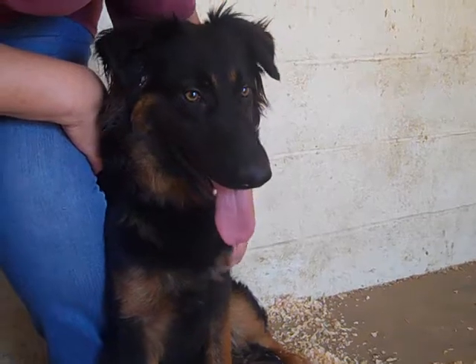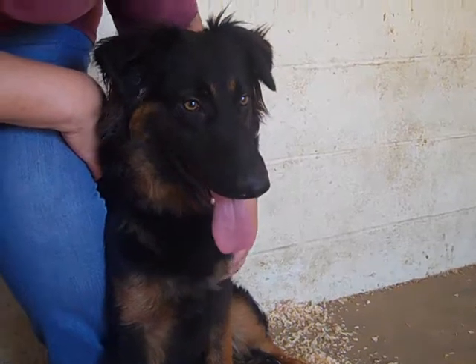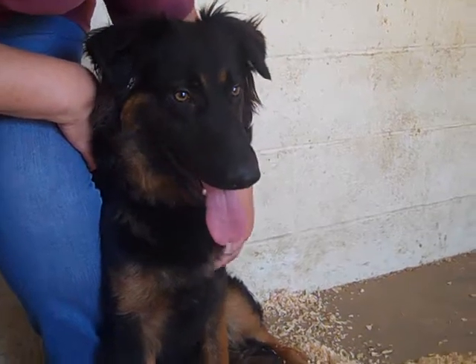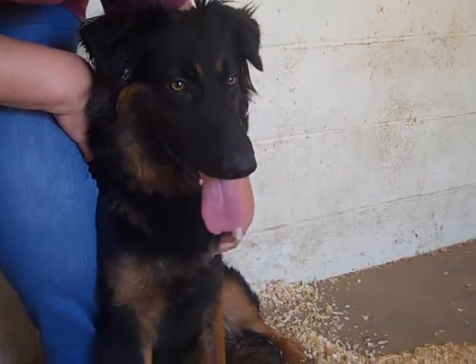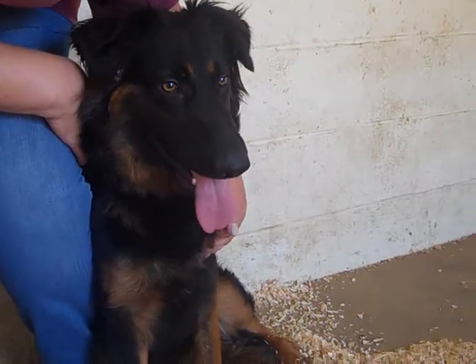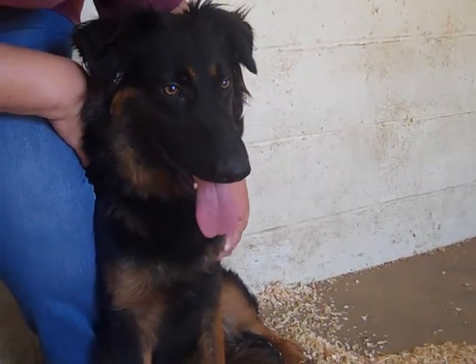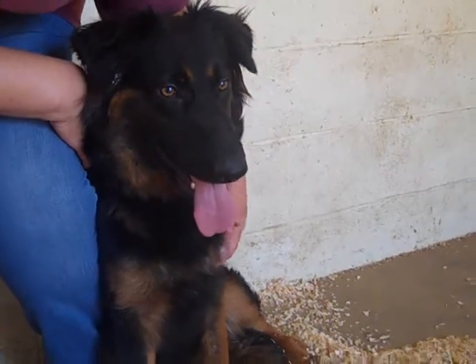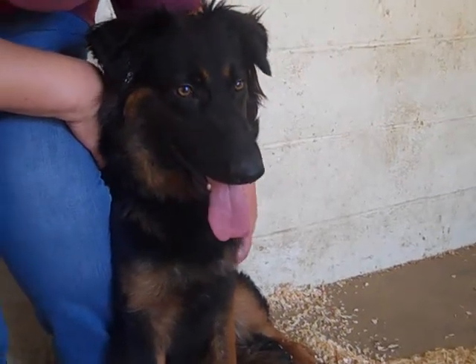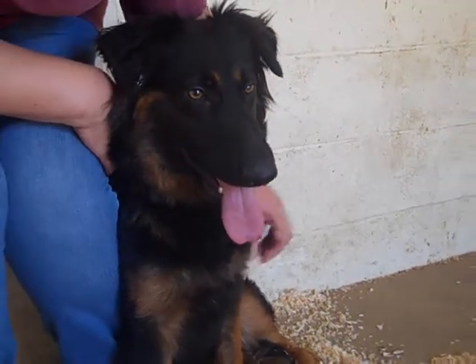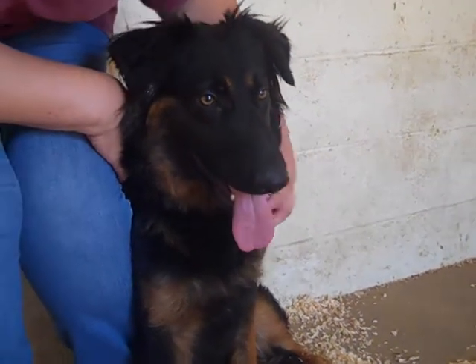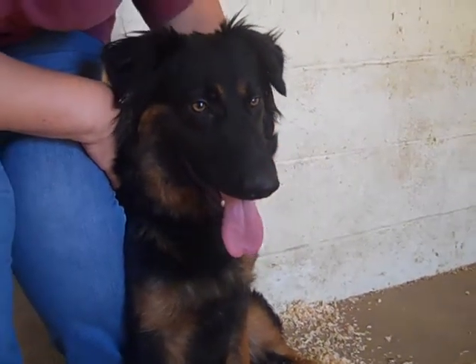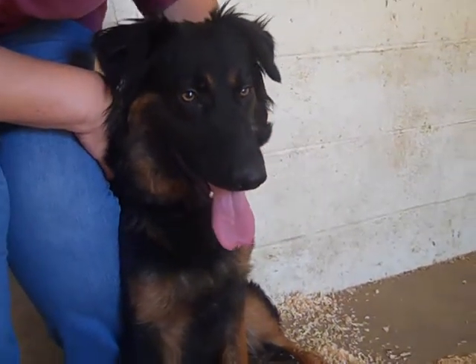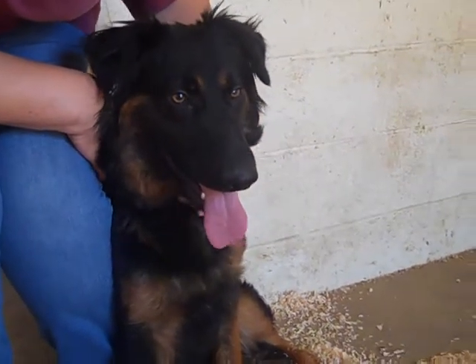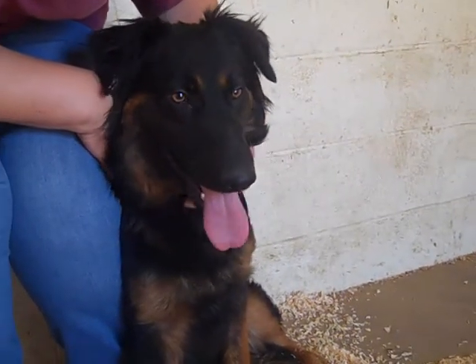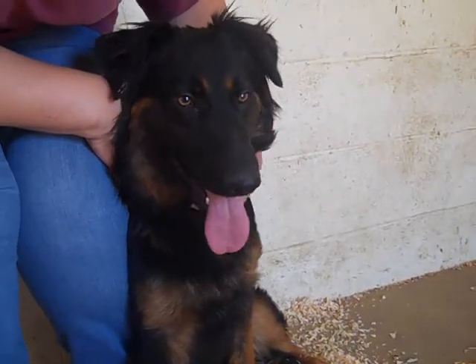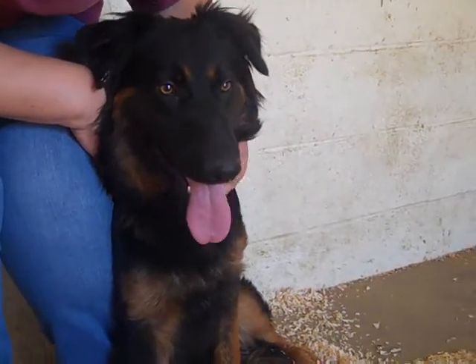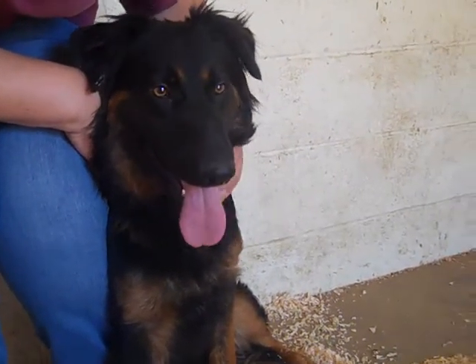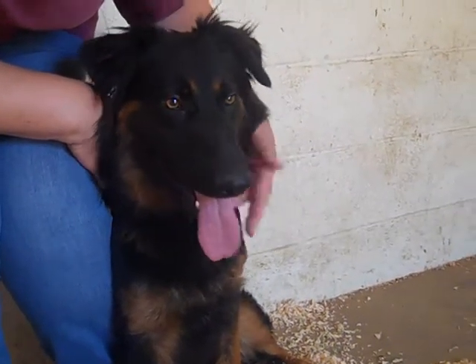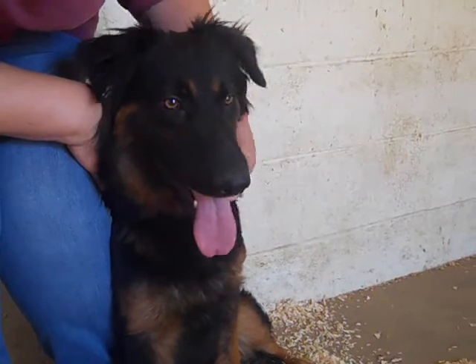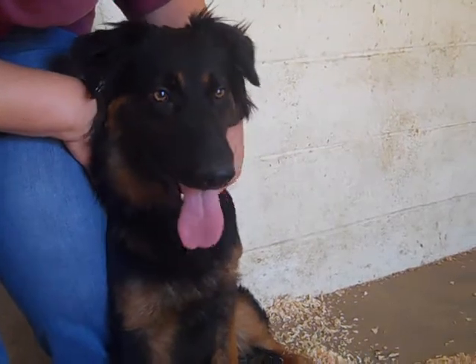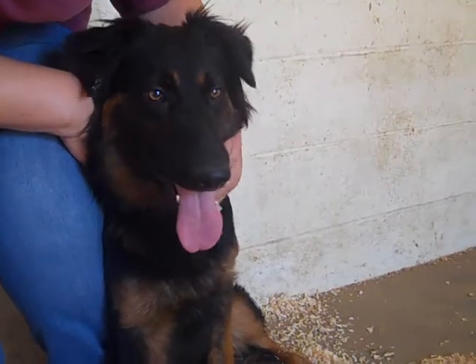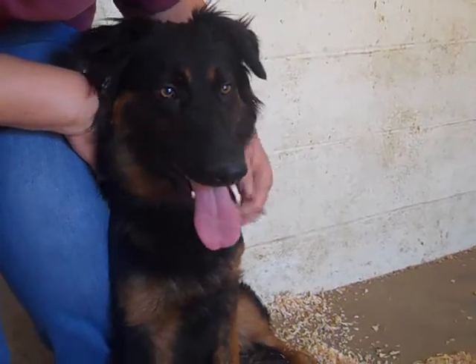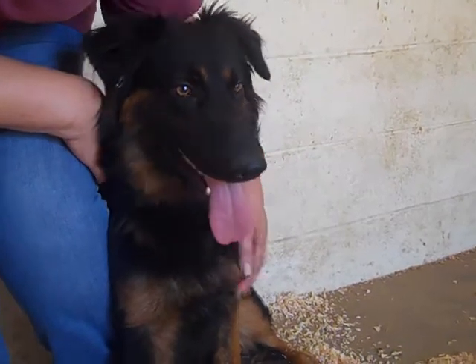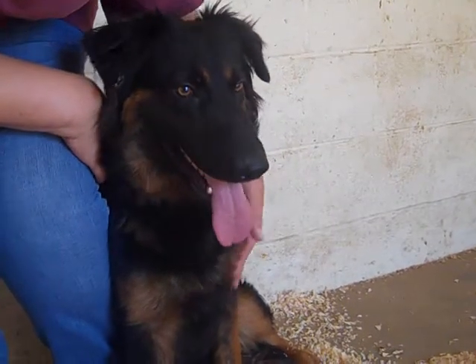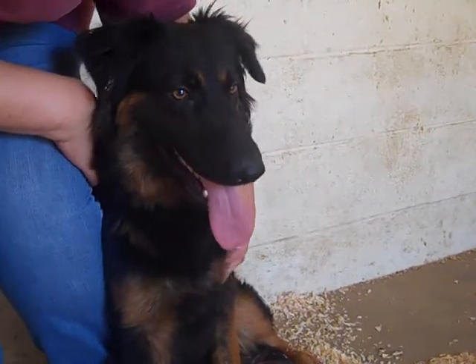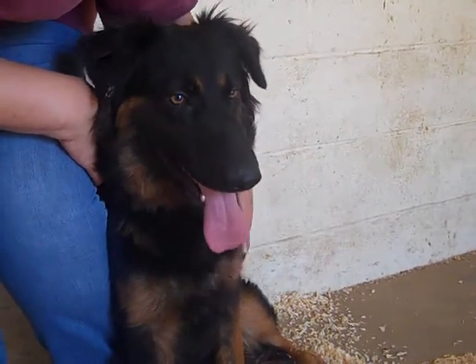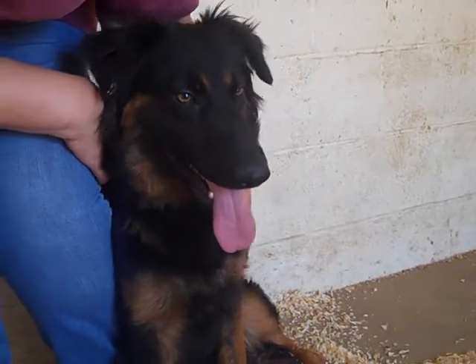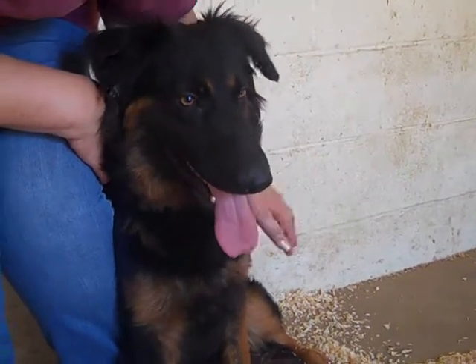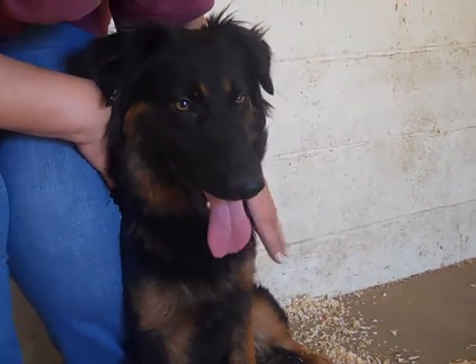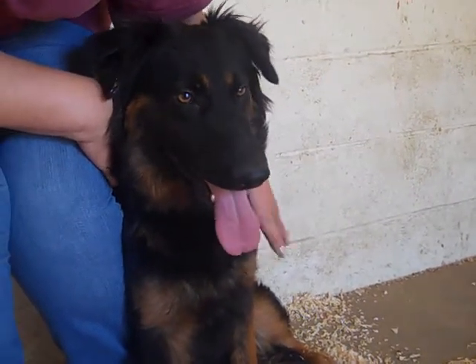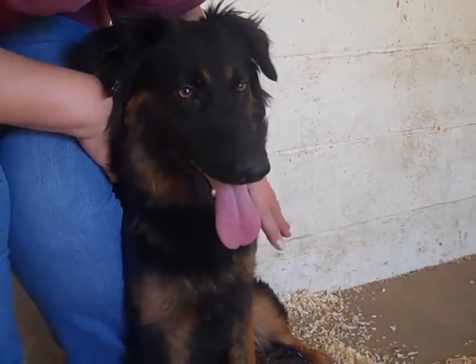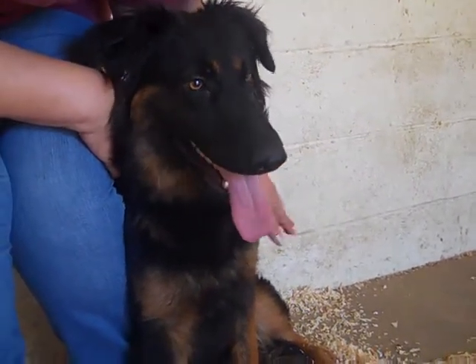Look at this gorgeous girl. Her name is, aptly, Diana. Her ID number is A4853953.